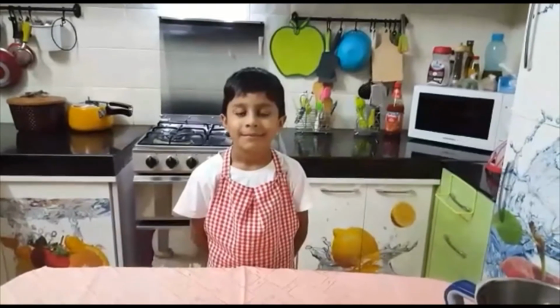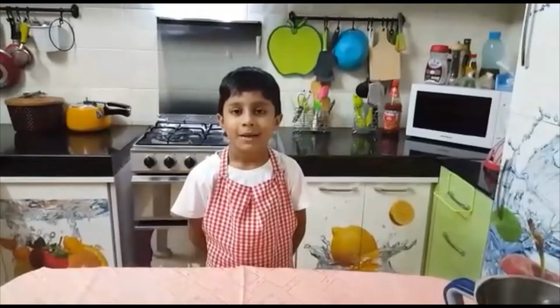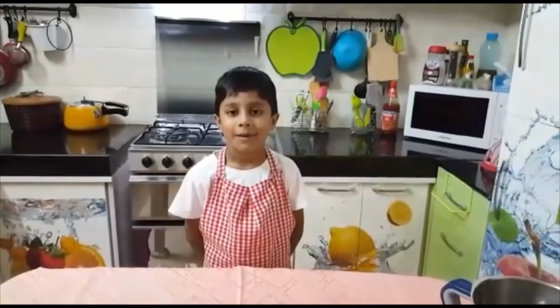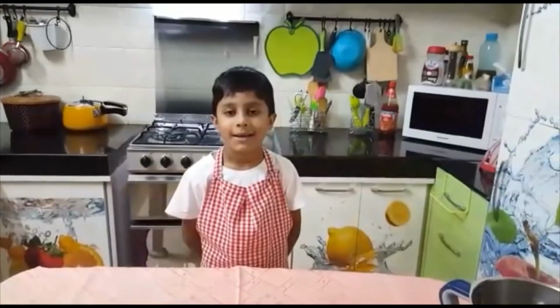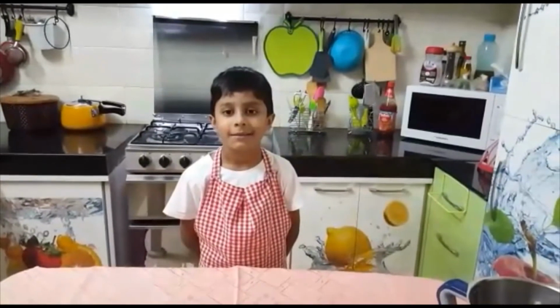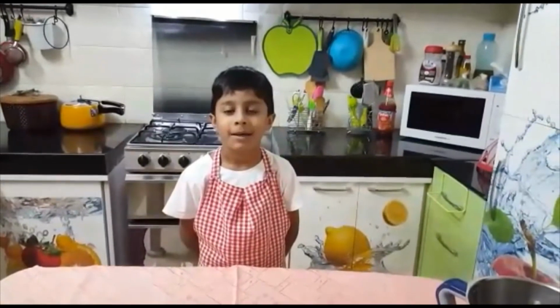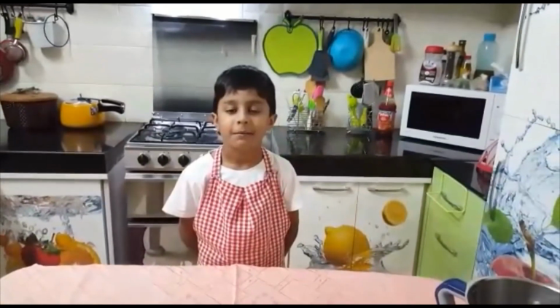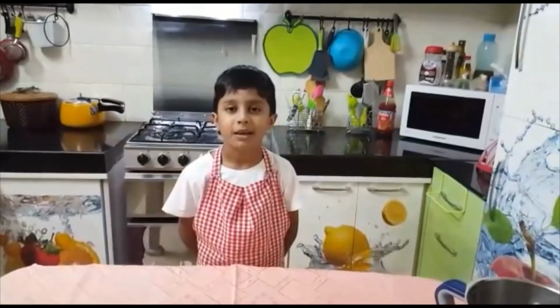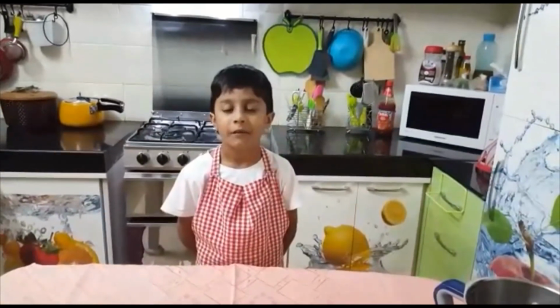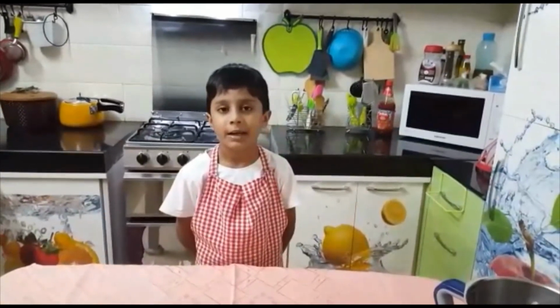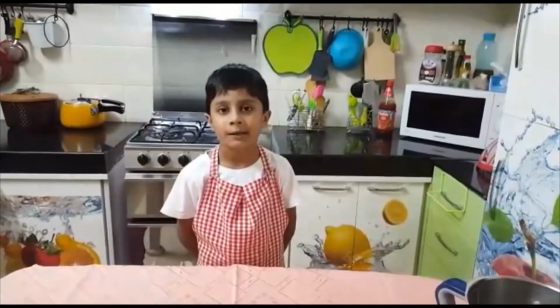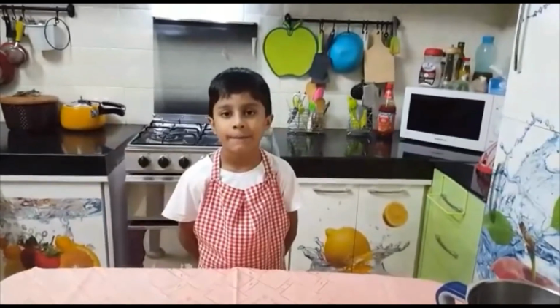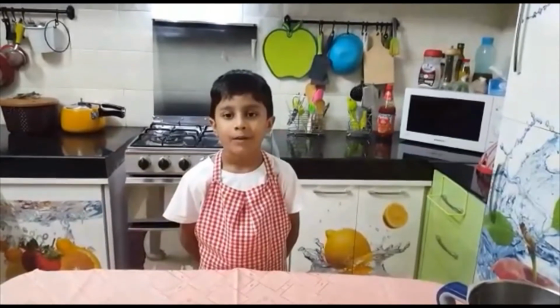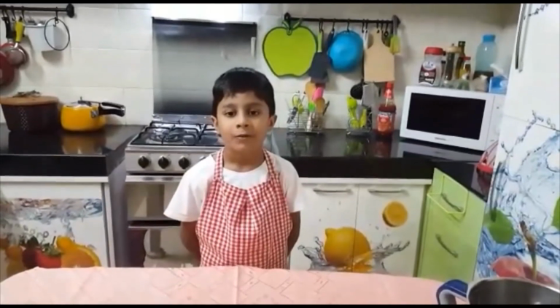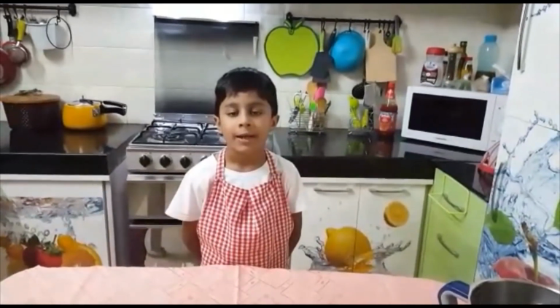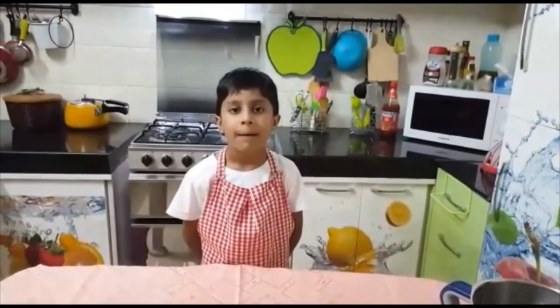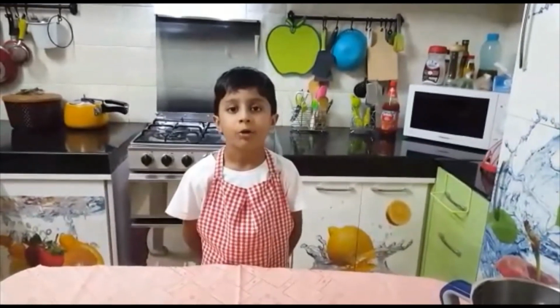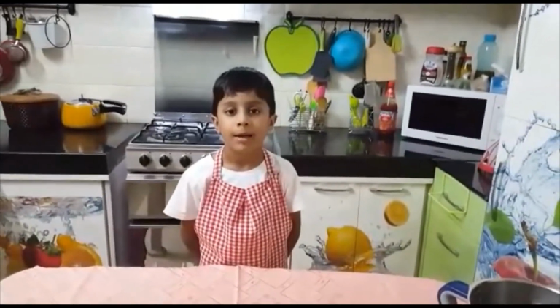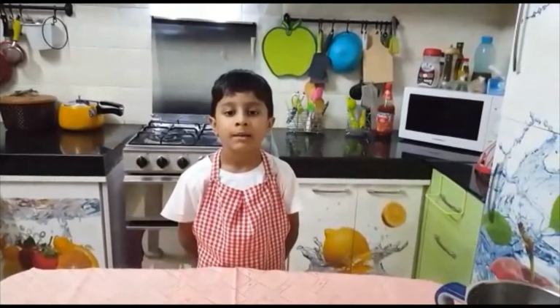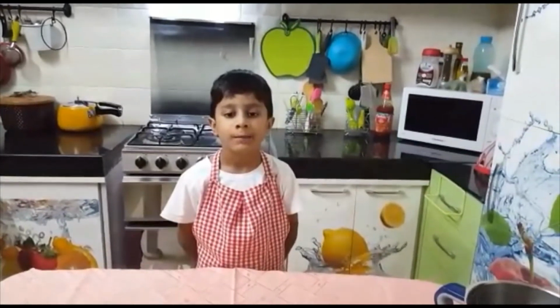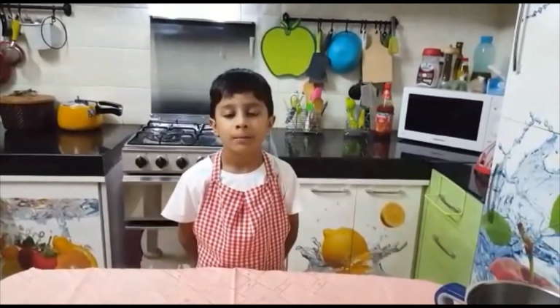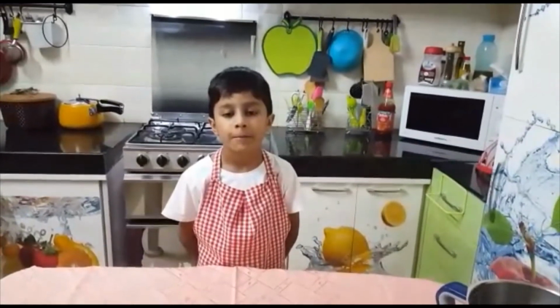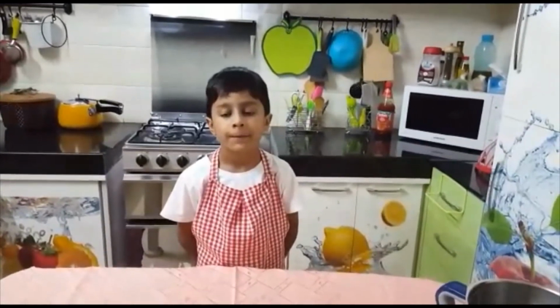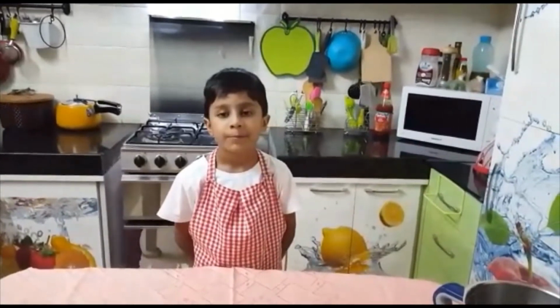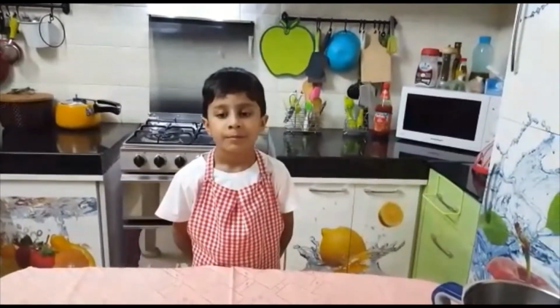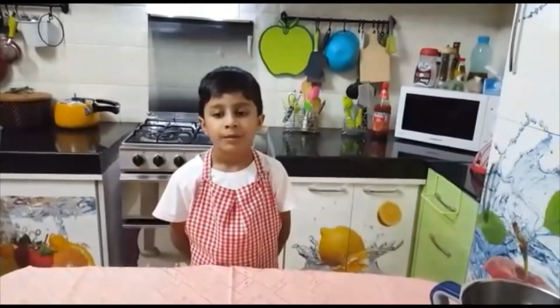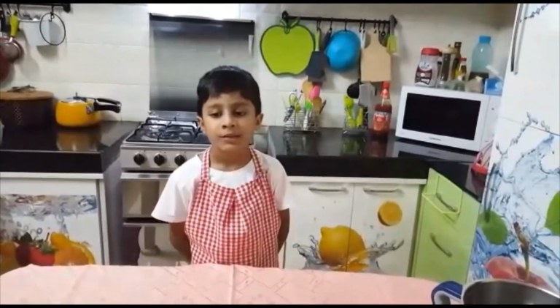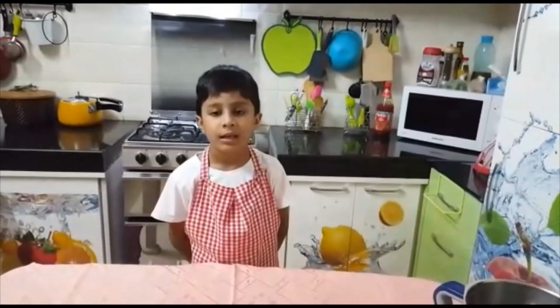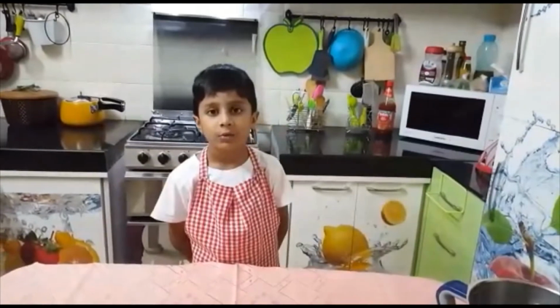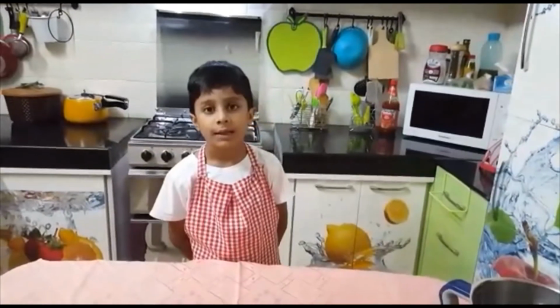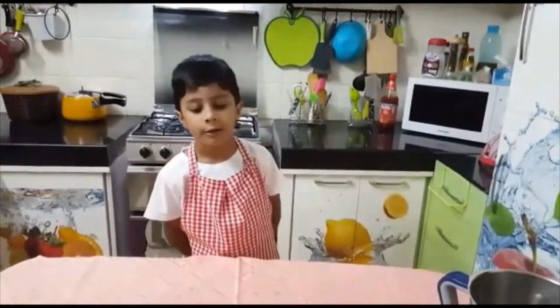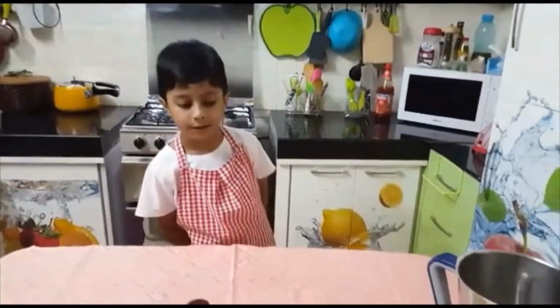Hello friends, my name is Erndra Fernandez. Today I am going to make some choco pops. So let's take a look at the ingredients.